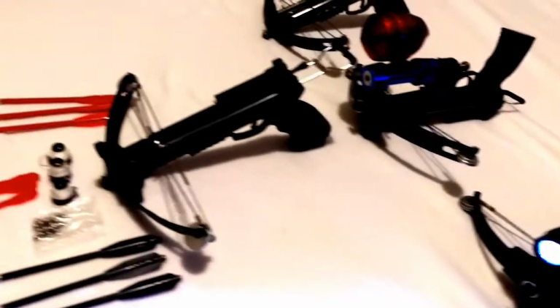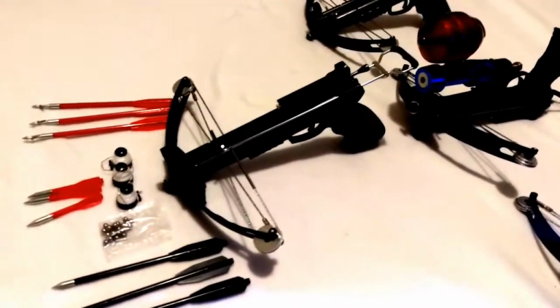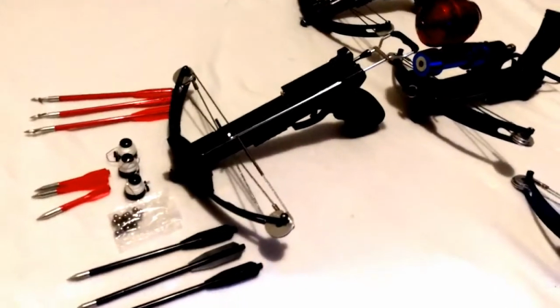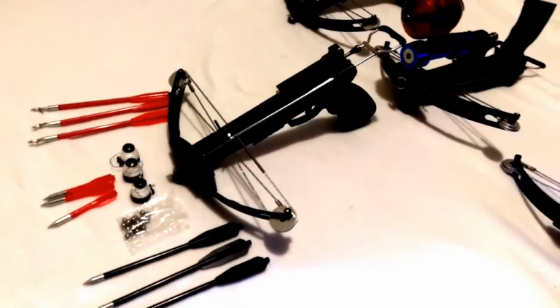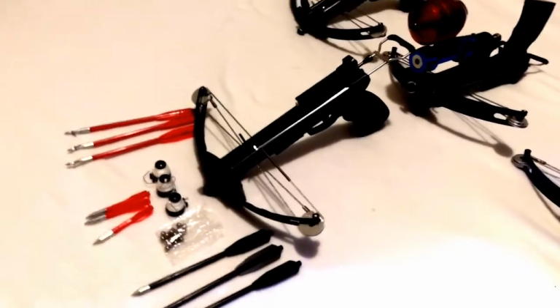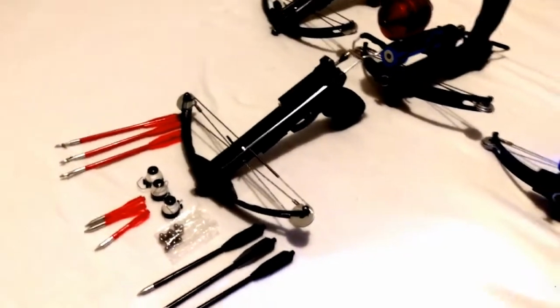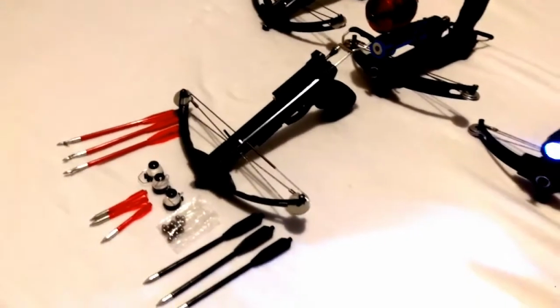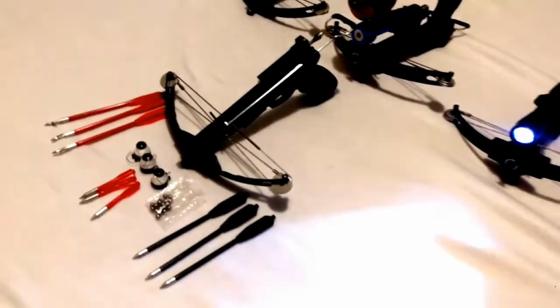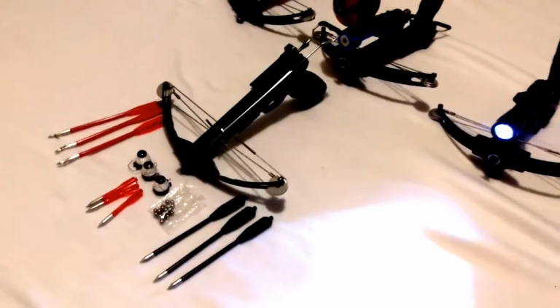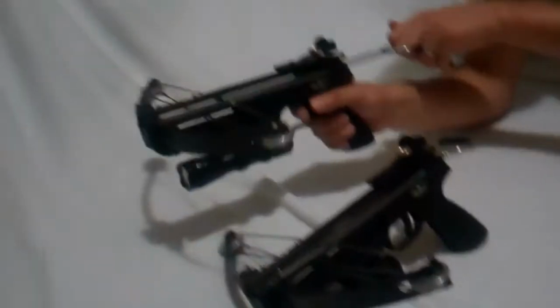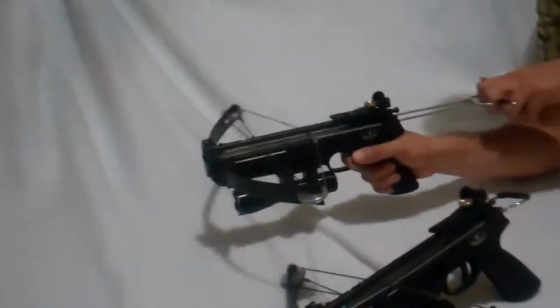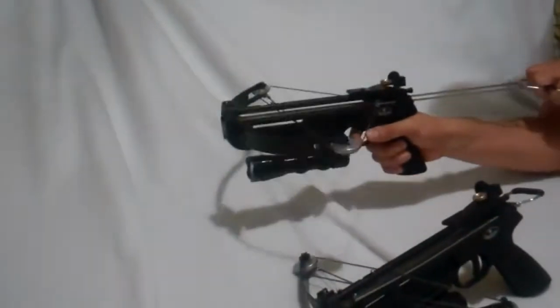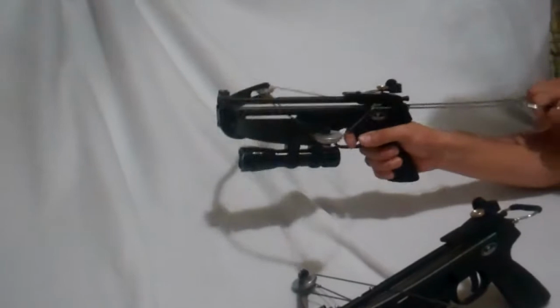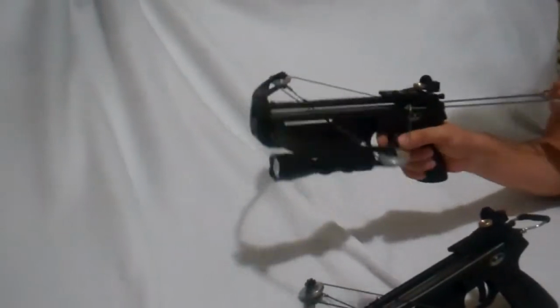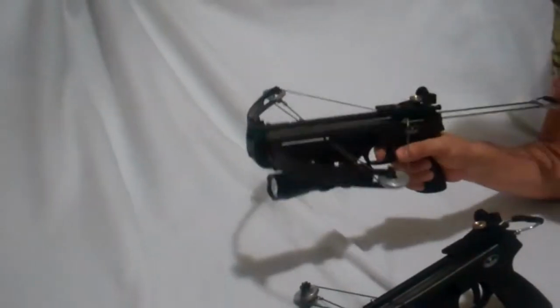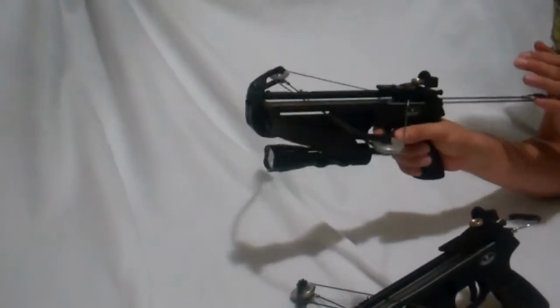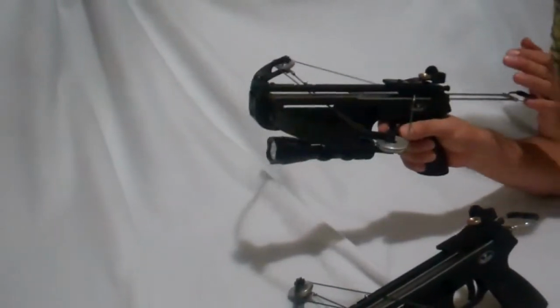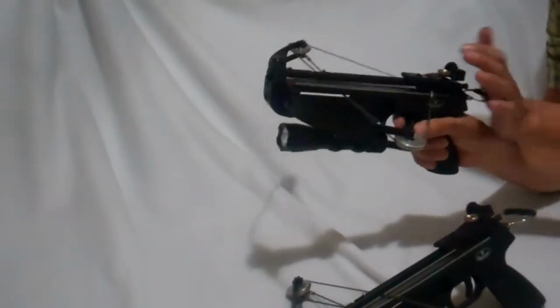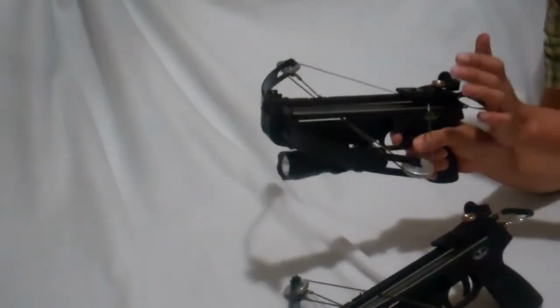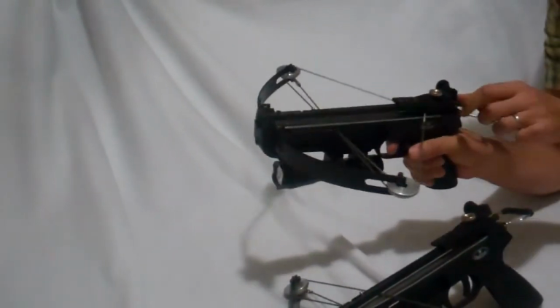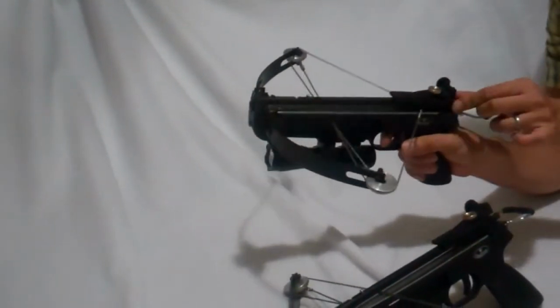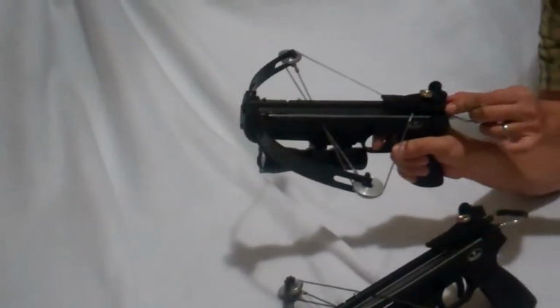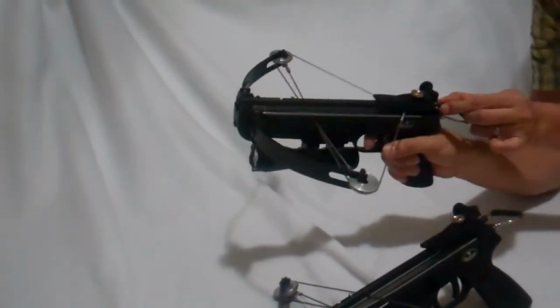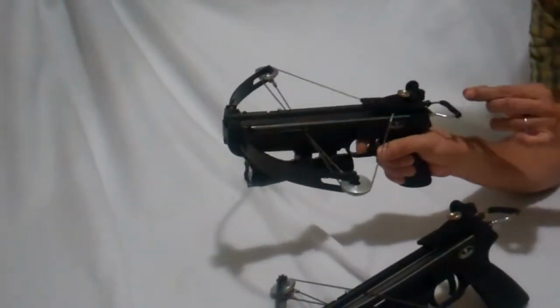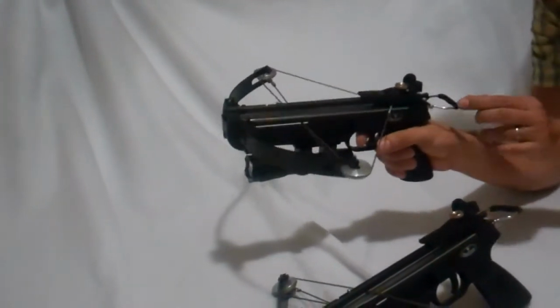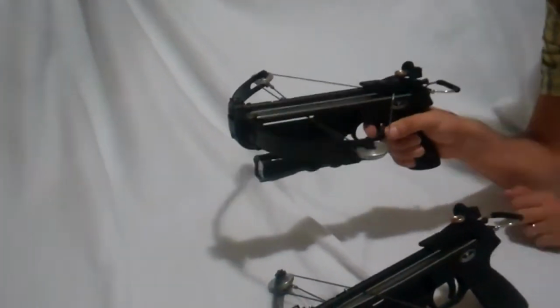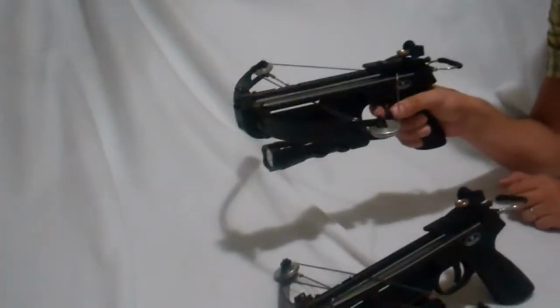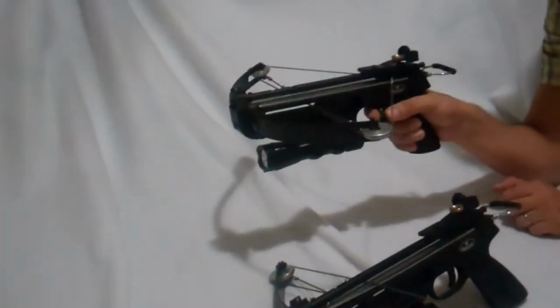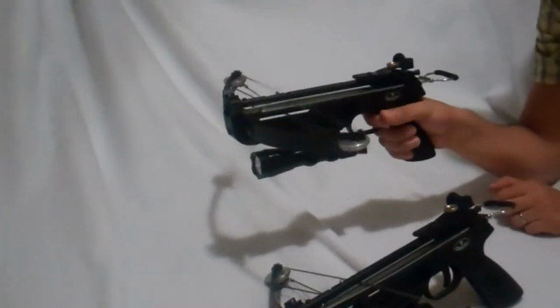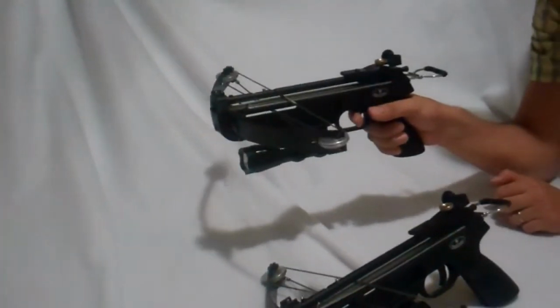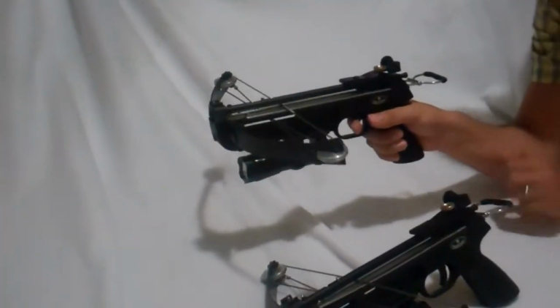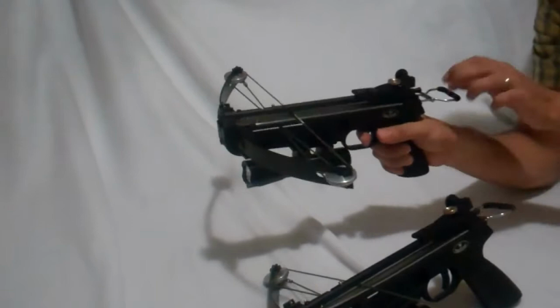This is how it shoots balls. You cock it, release the ball, push in the cocking bar to release the safety, and shoot.